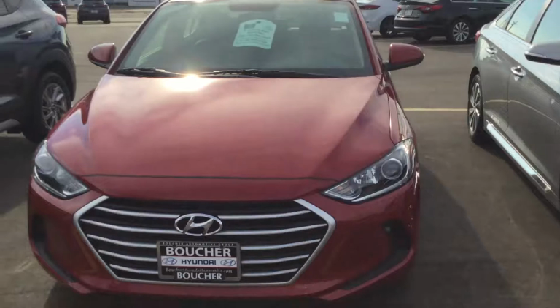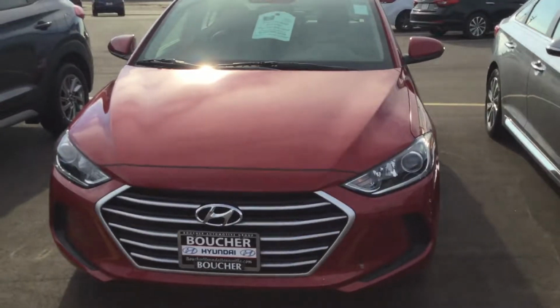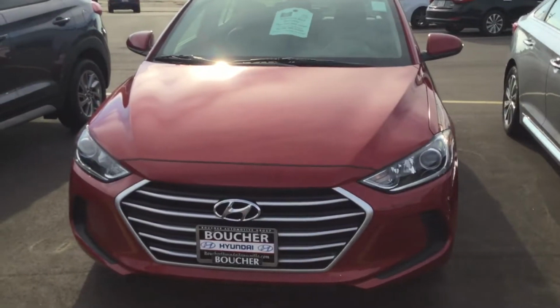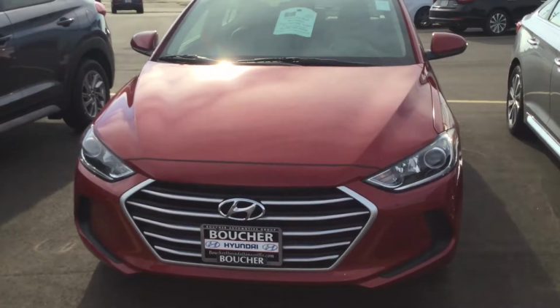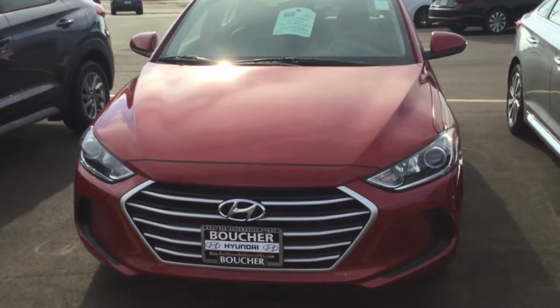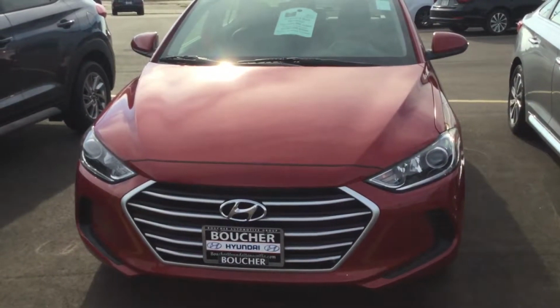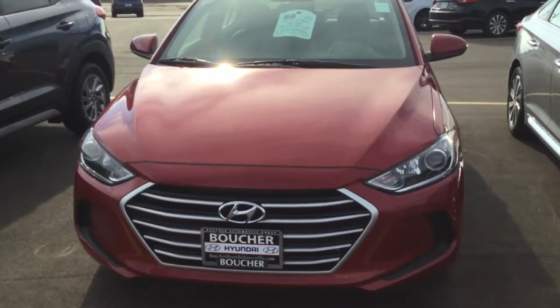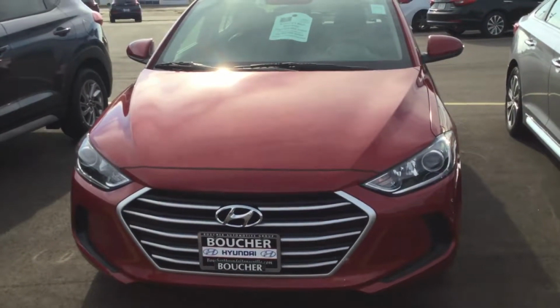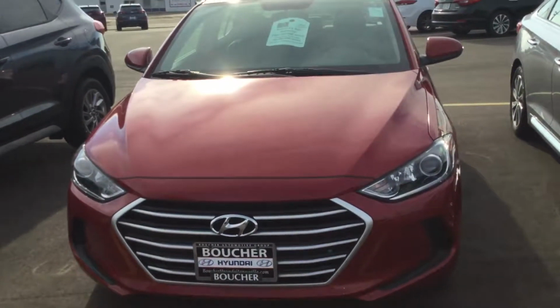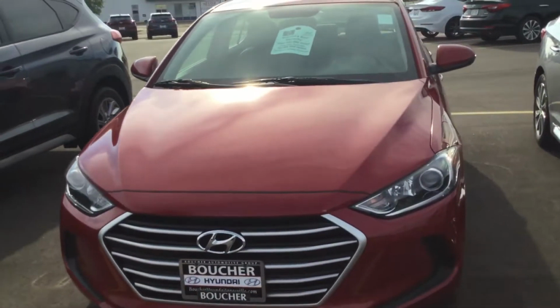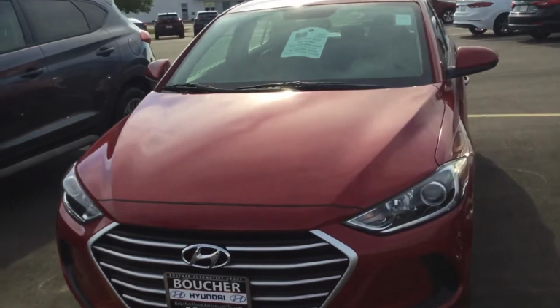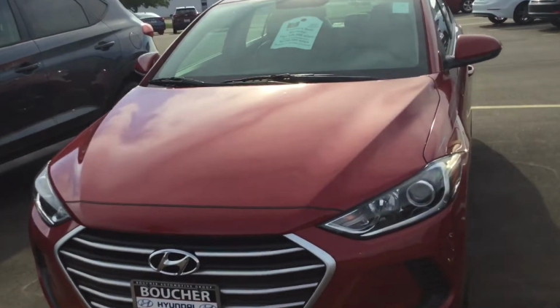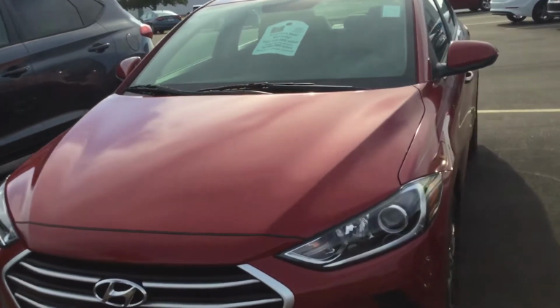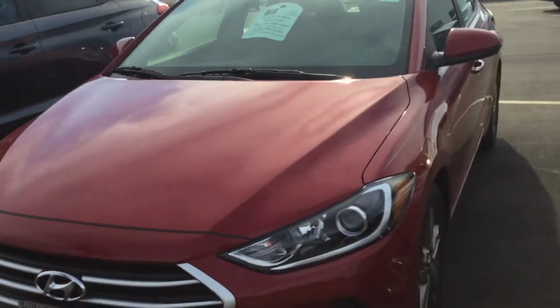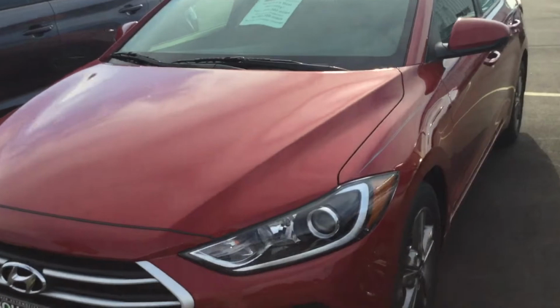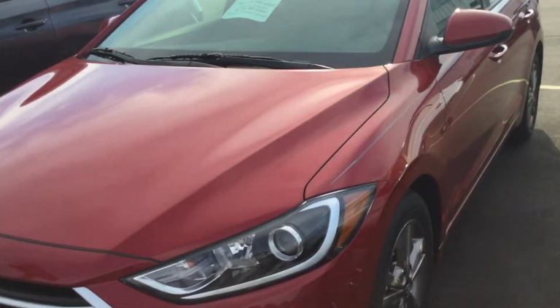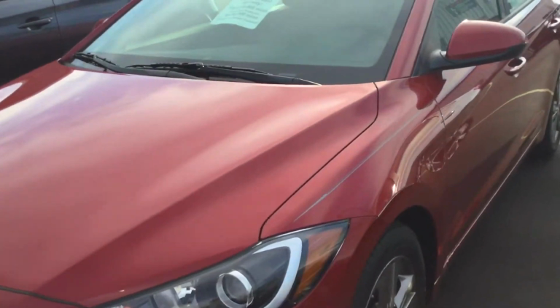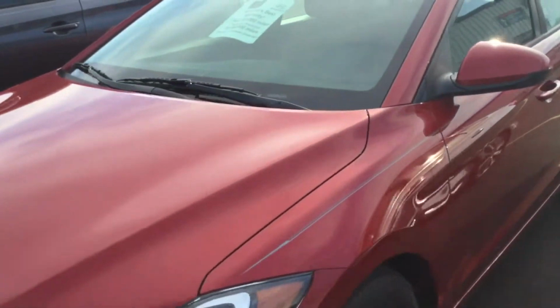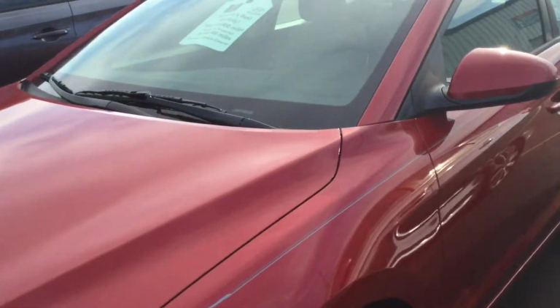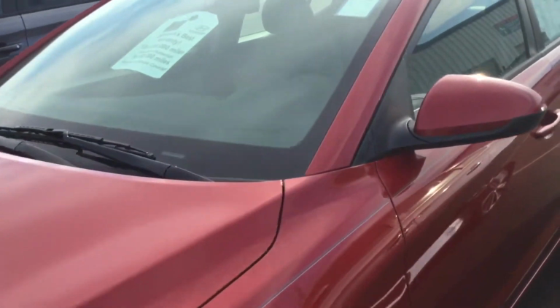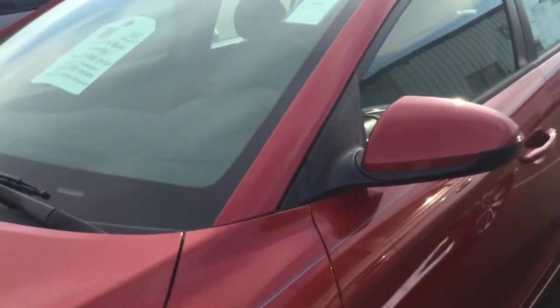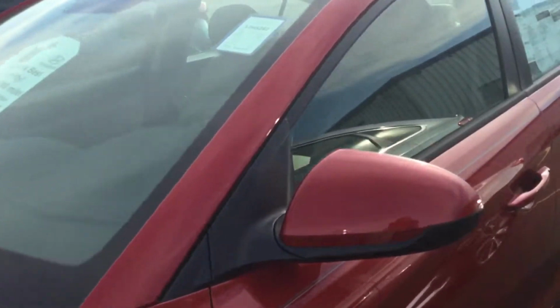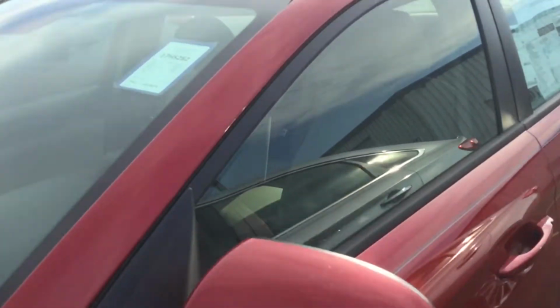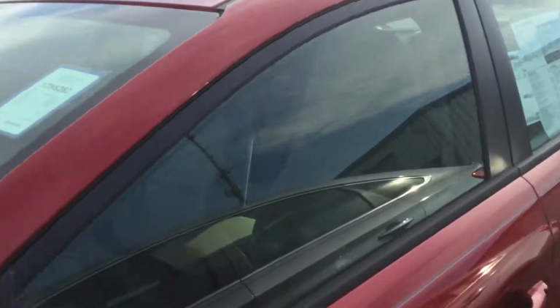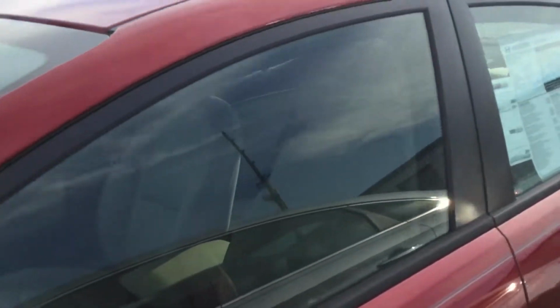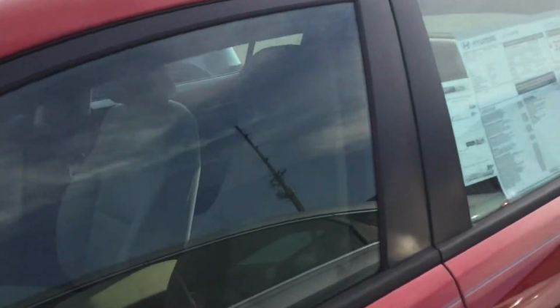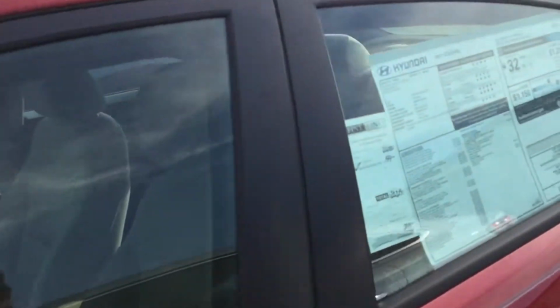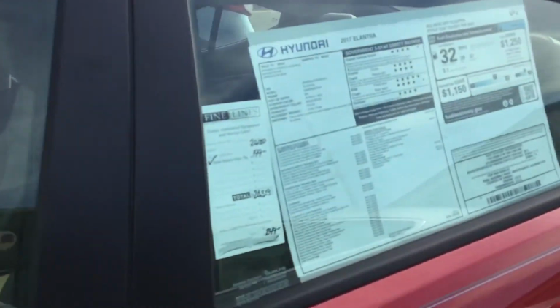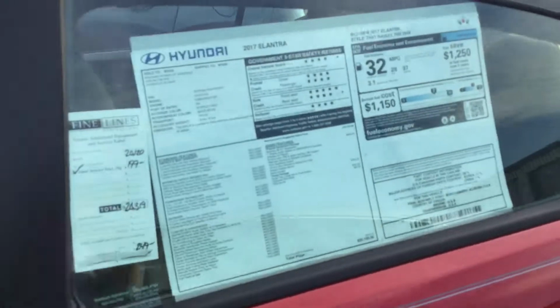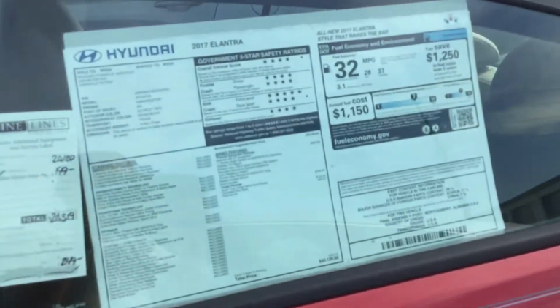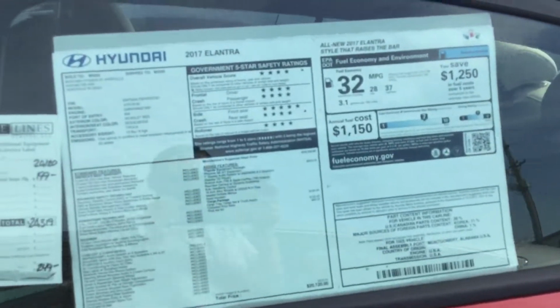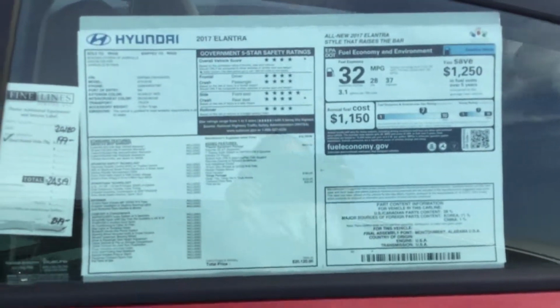This is the new 2017 Hyundai Landtrop. This vehicle right here is very economic. It will give you 28 on the city and 37 on the highway.